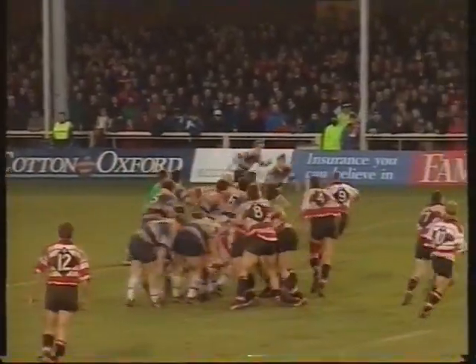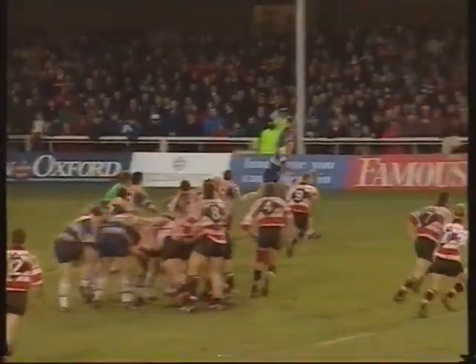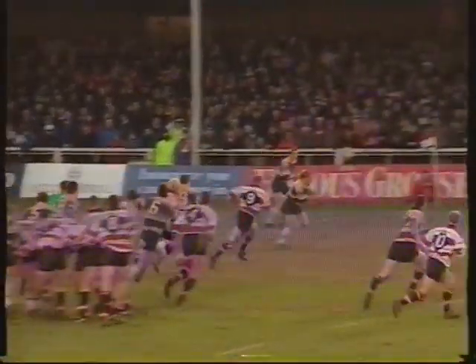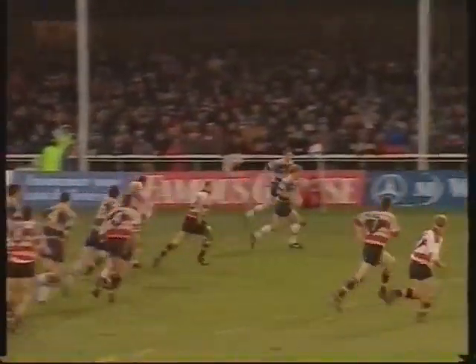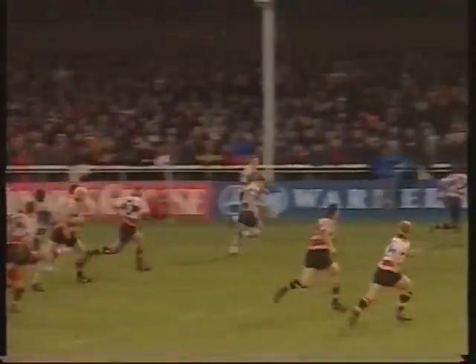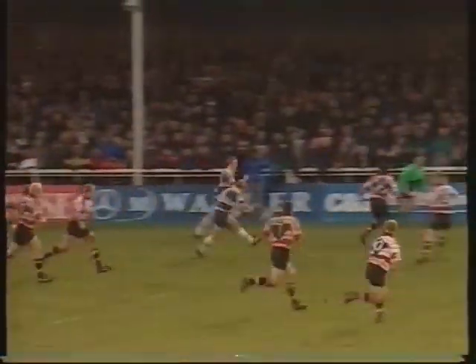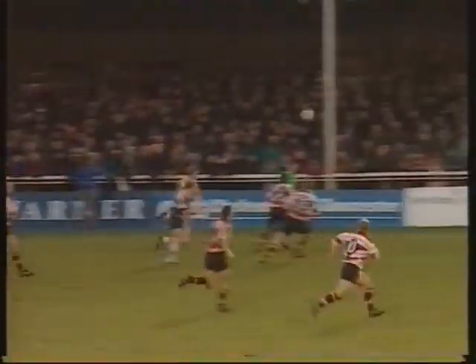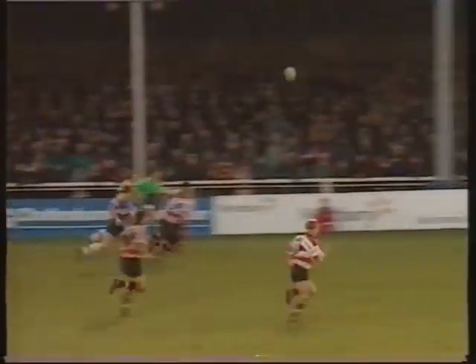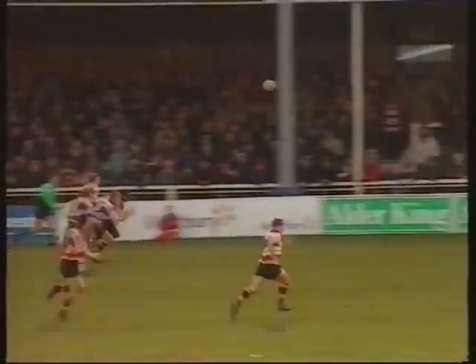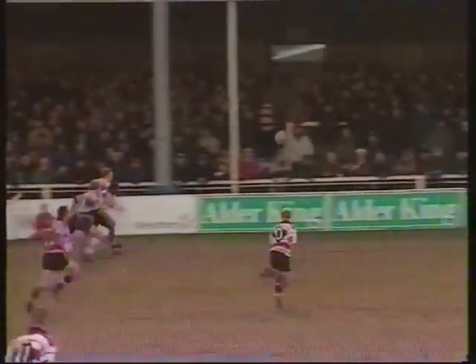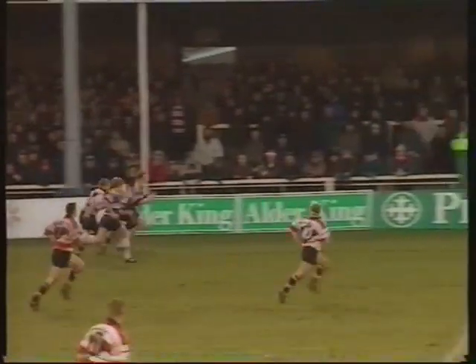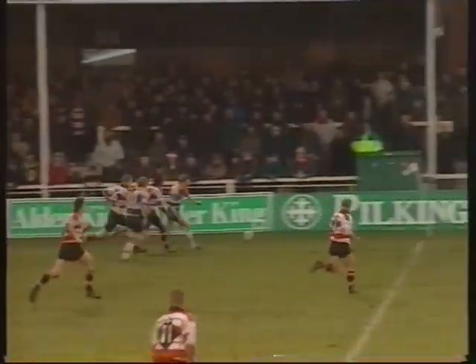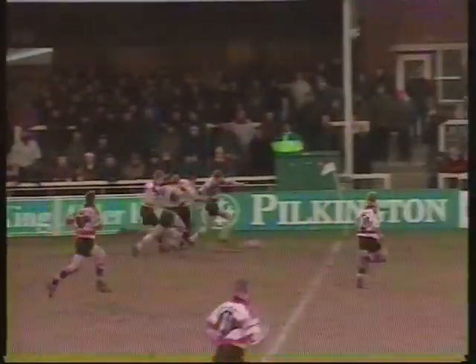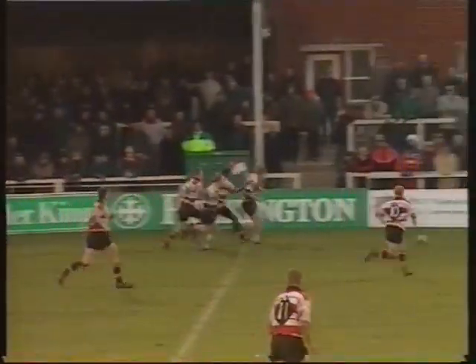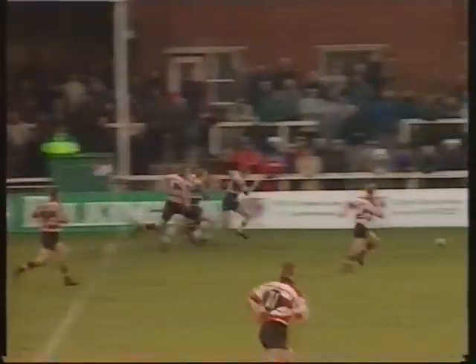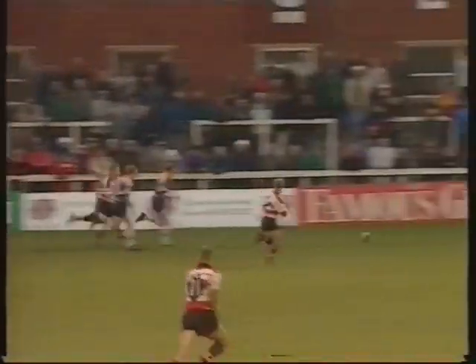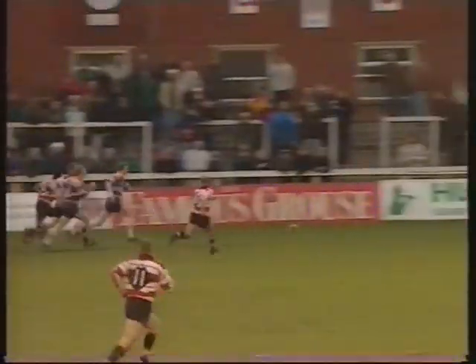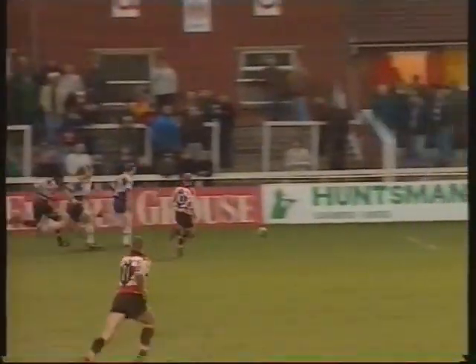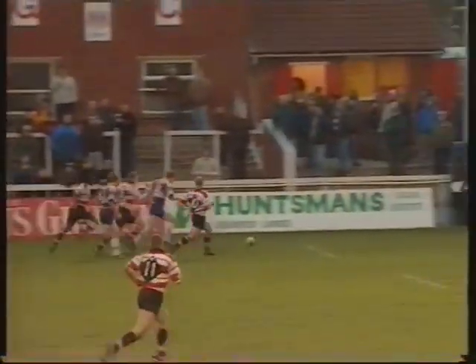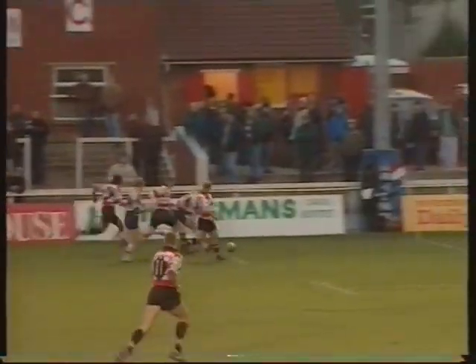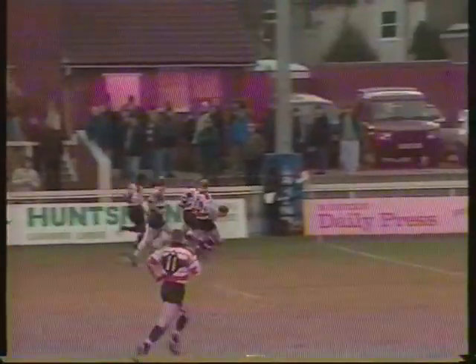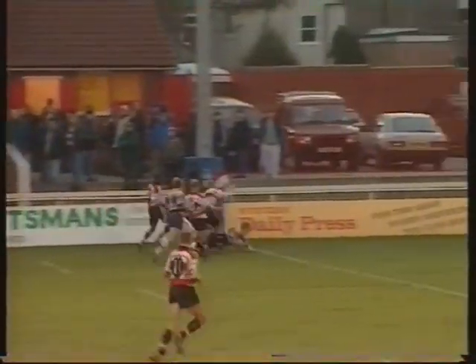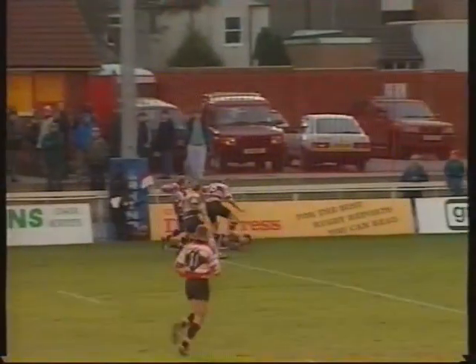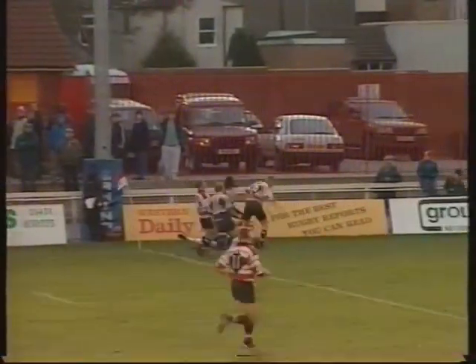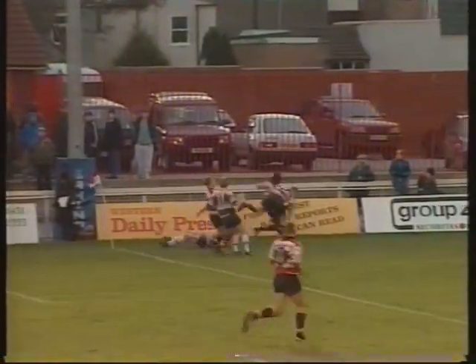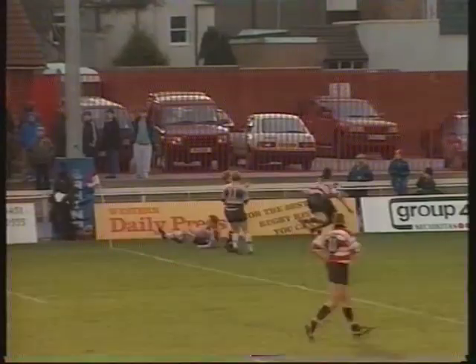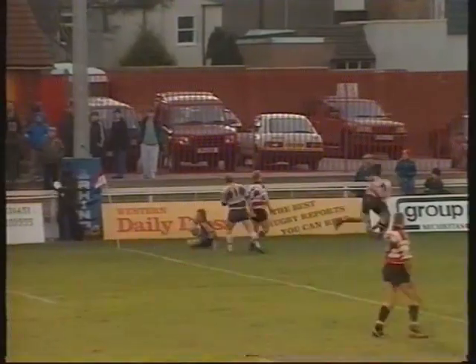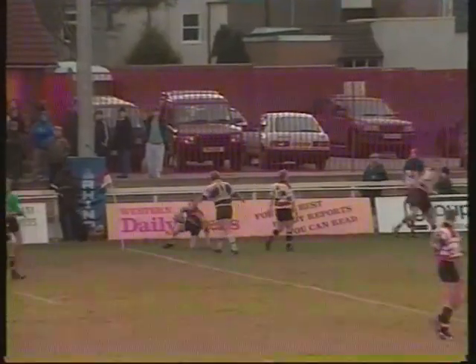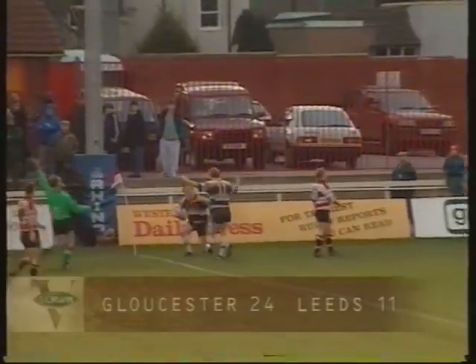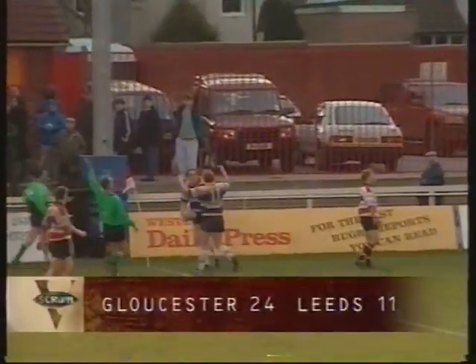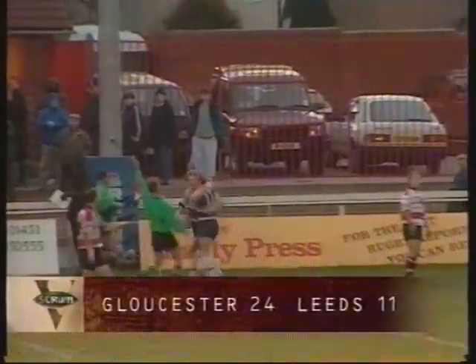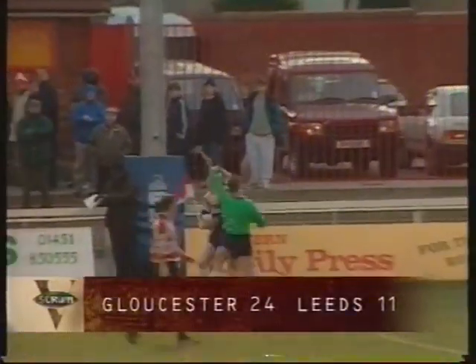Nice feed to left wing Mark Appleson for Leeds, and the follow-through by Rhys Morgan, the replacement. Morgan has done well — a pick up and gather, and Morgan has scored a good try for the visitors.